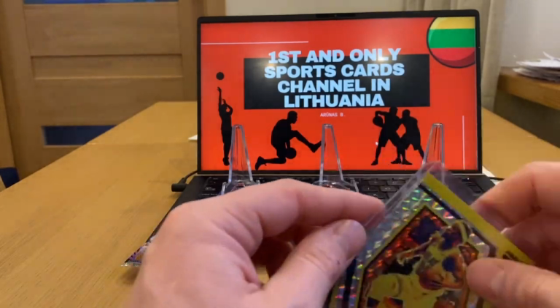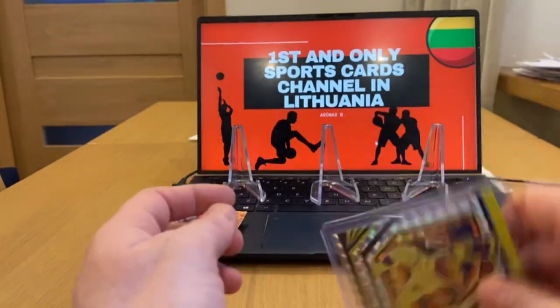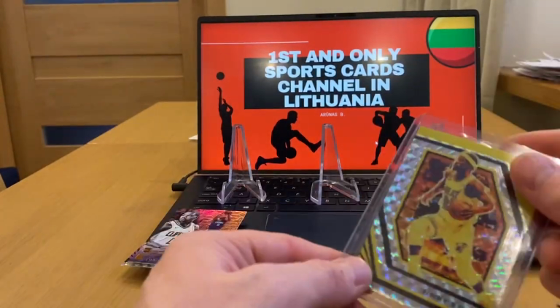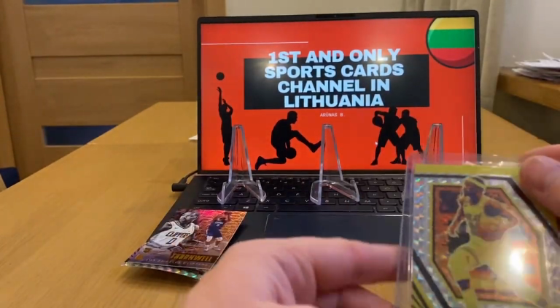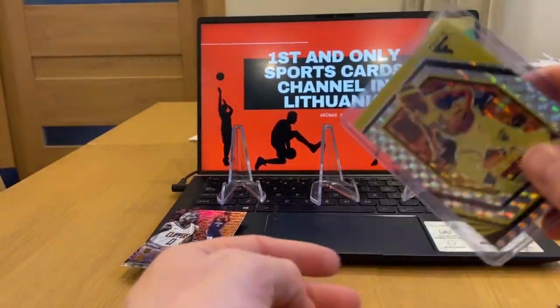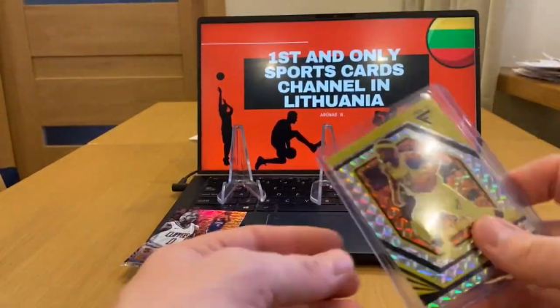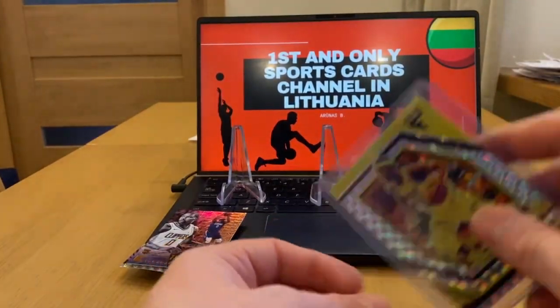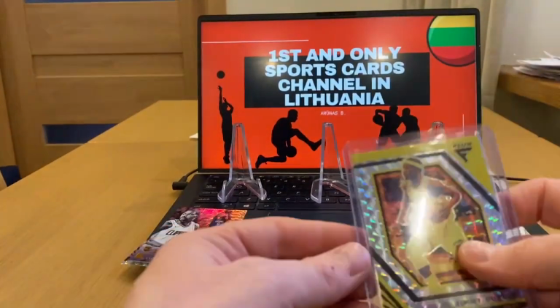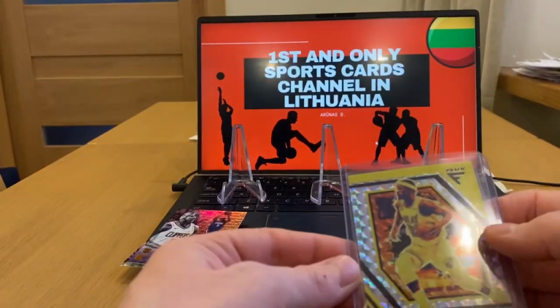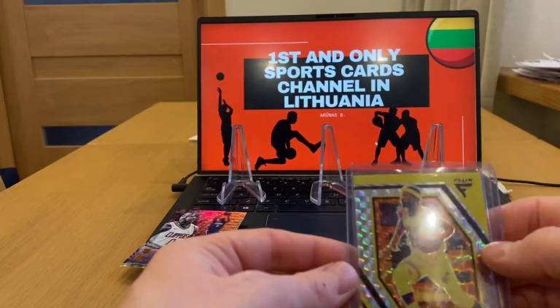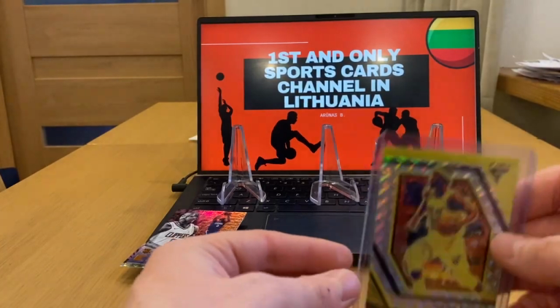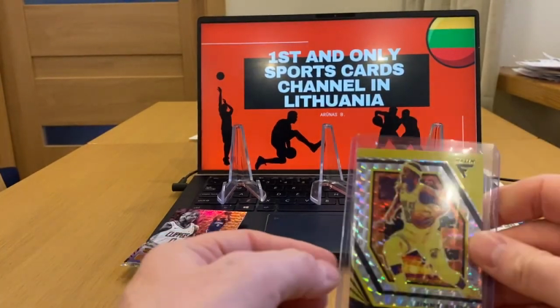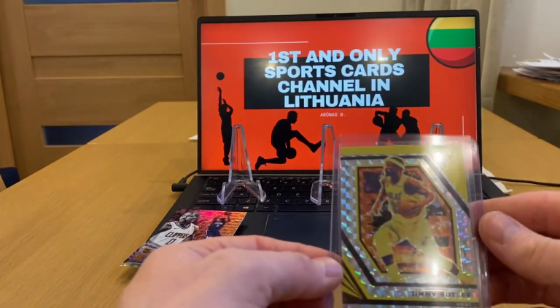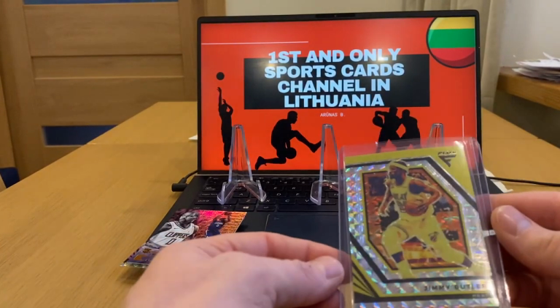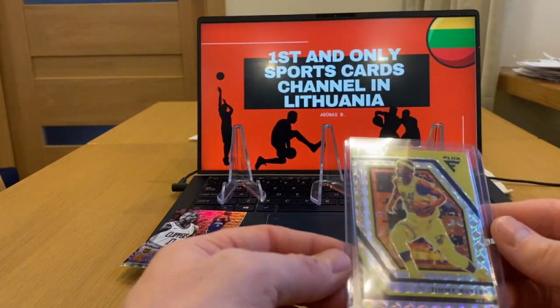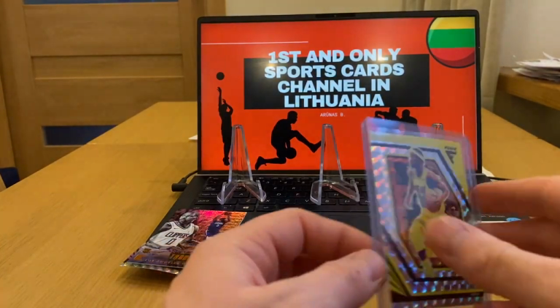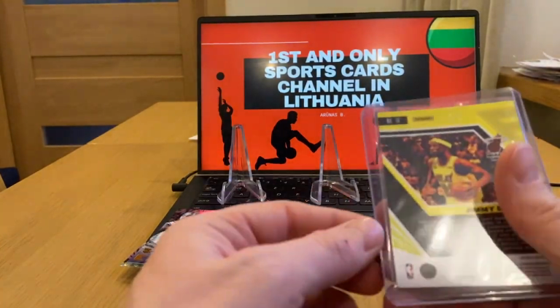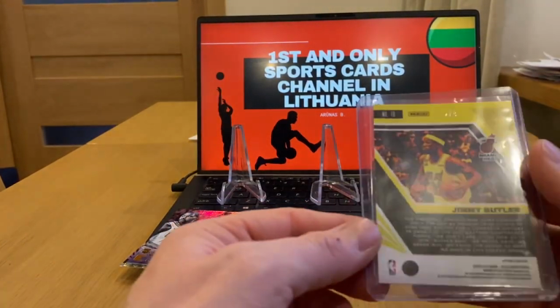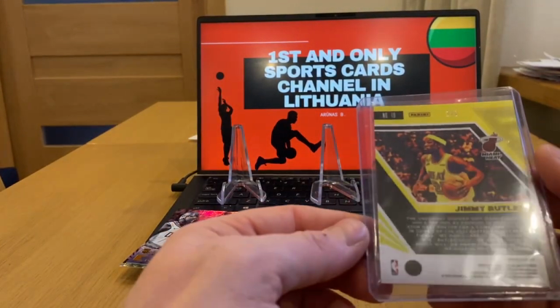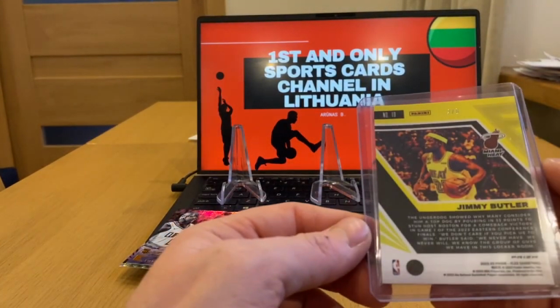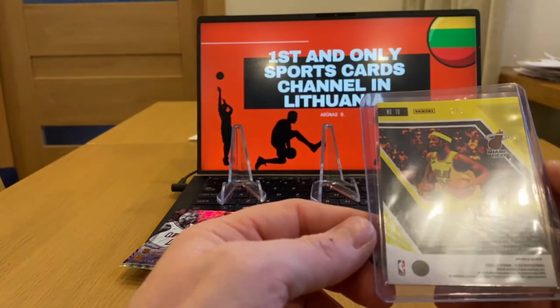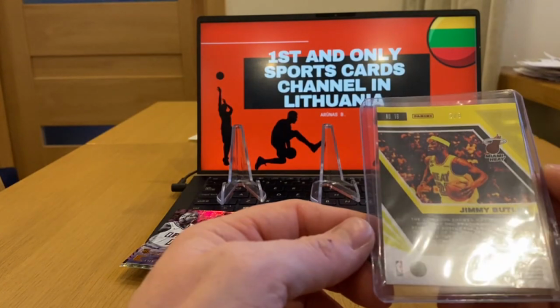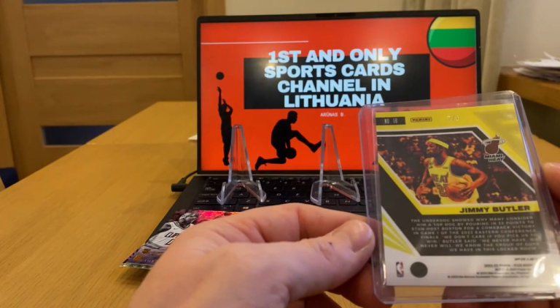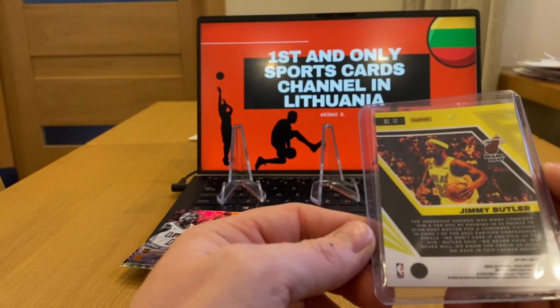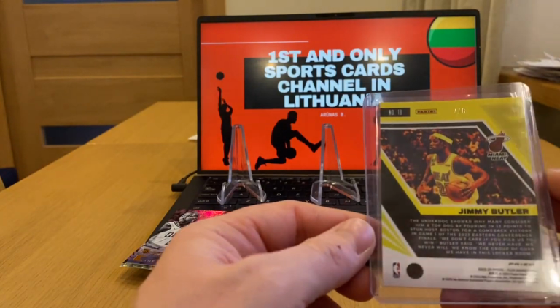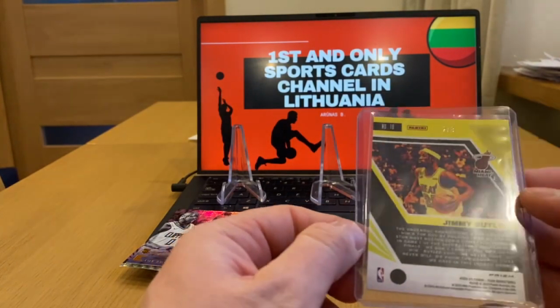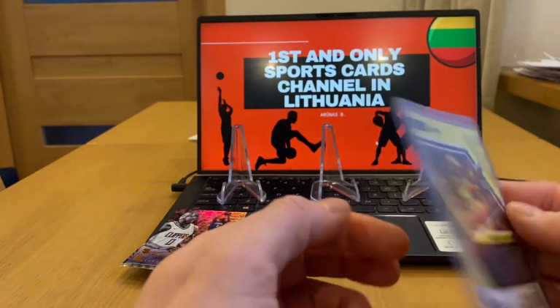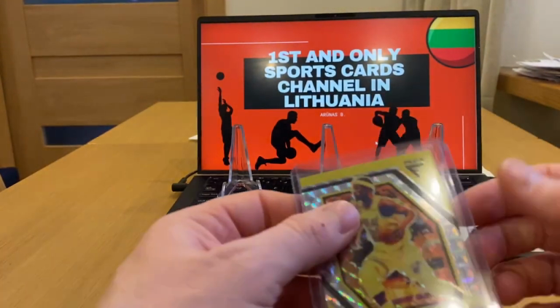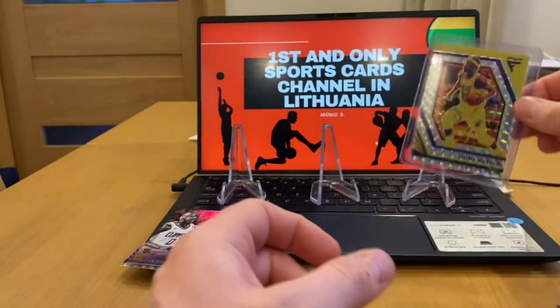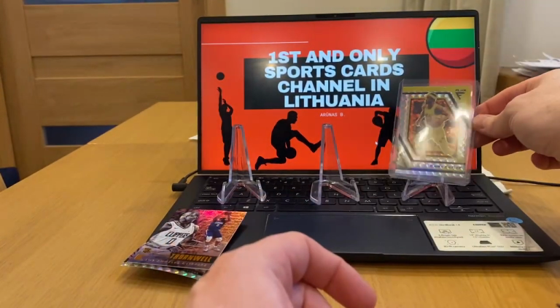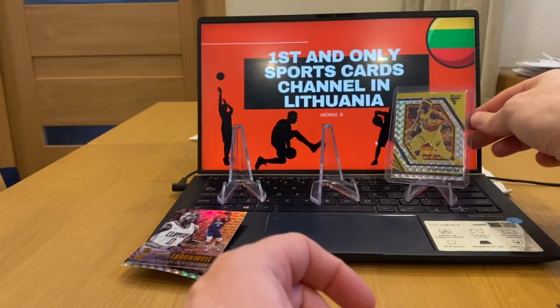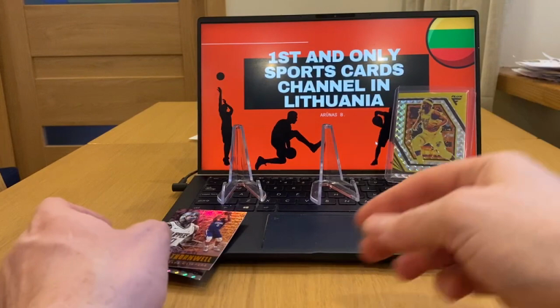Sorry for the big noise — it is what it is. Jimmy Butler. No idea about the centering on these cards, how it should be, but it looks good to me. Not sure about grading, not grading, but it's number two of eight.